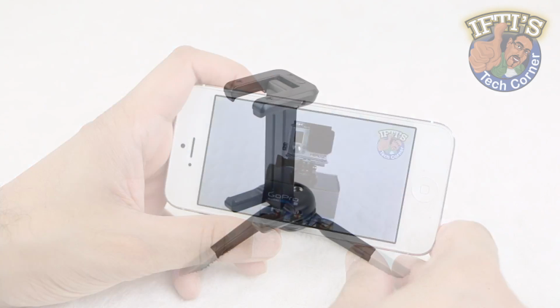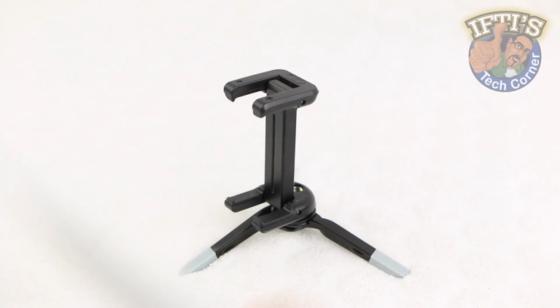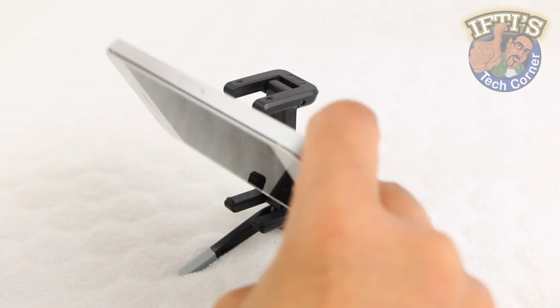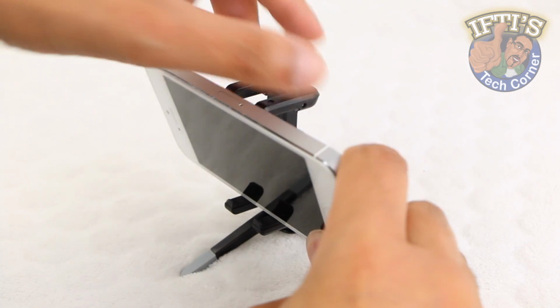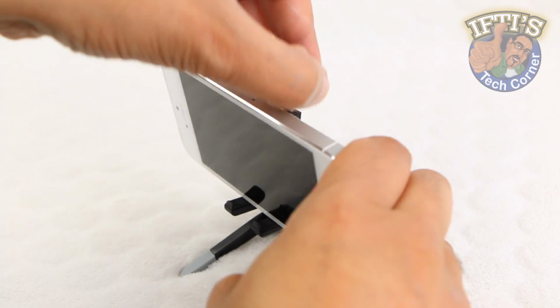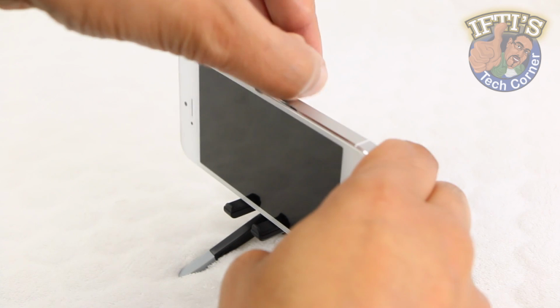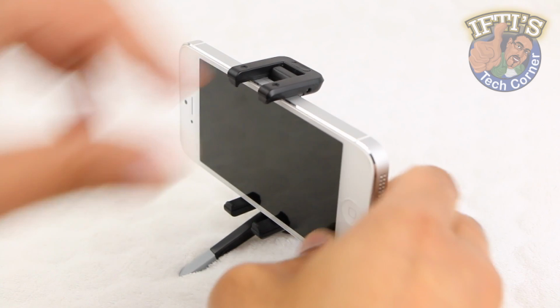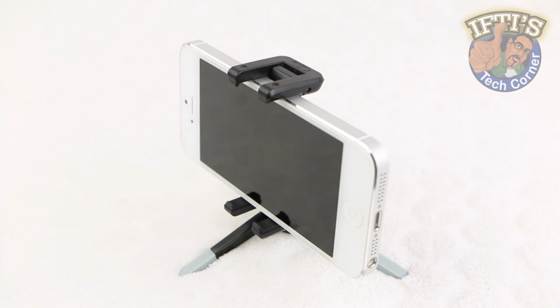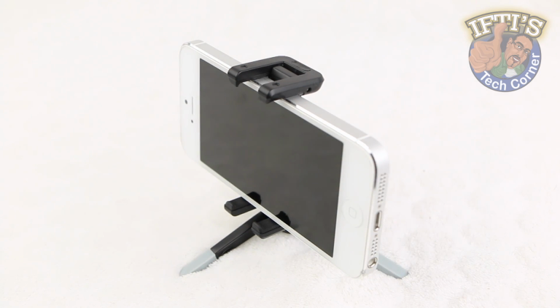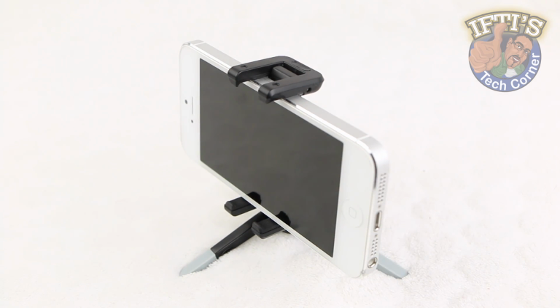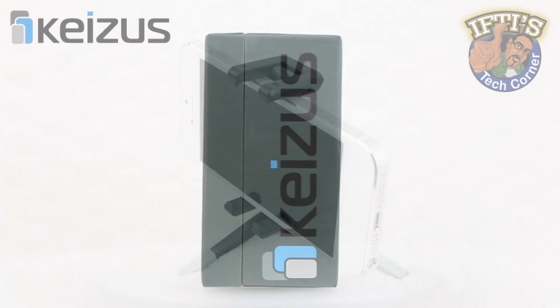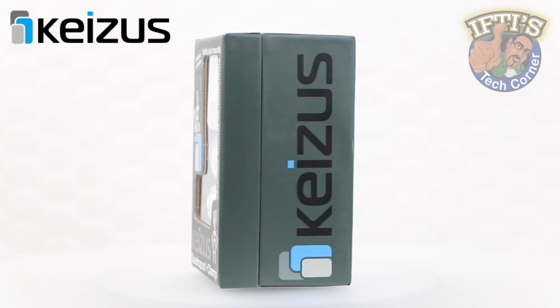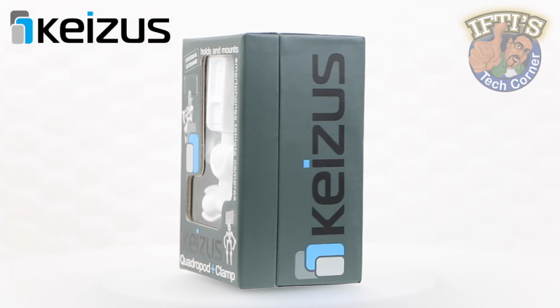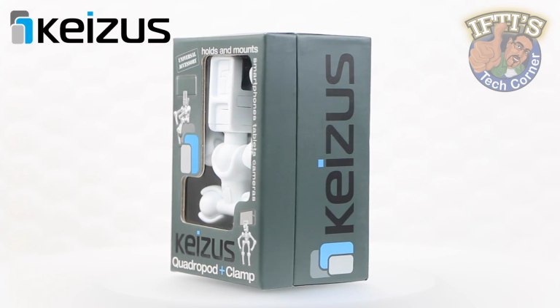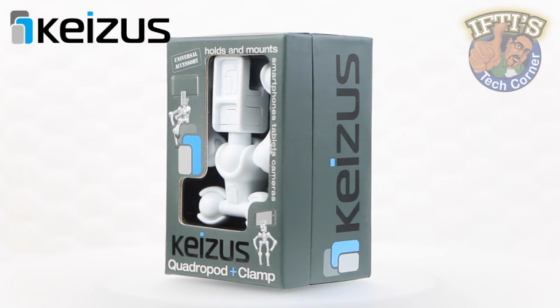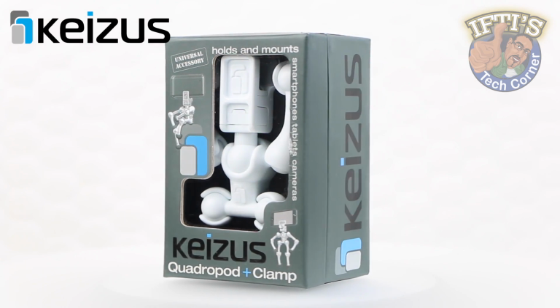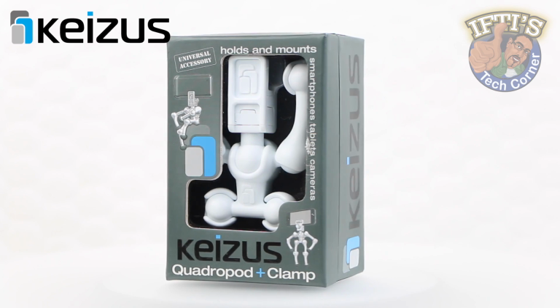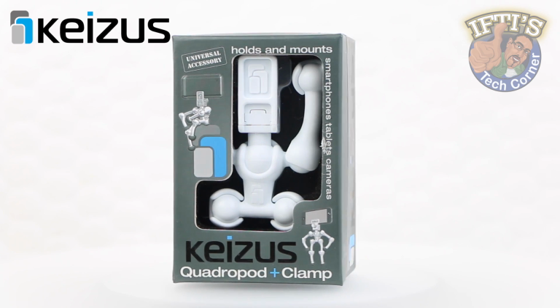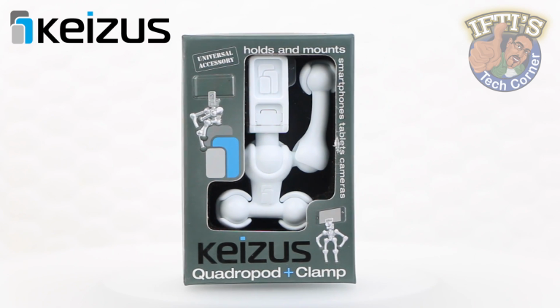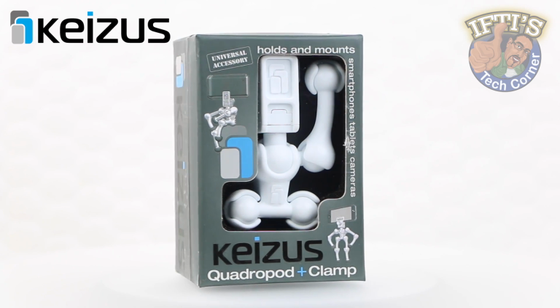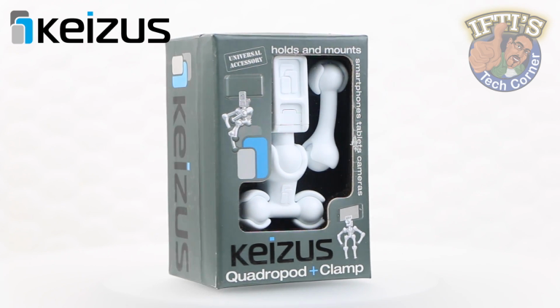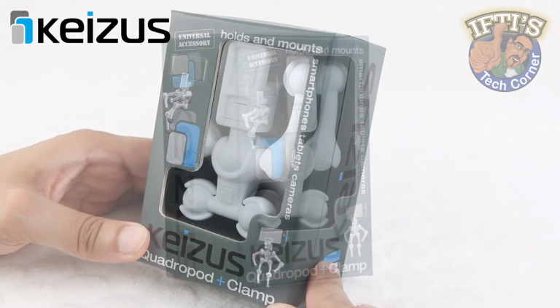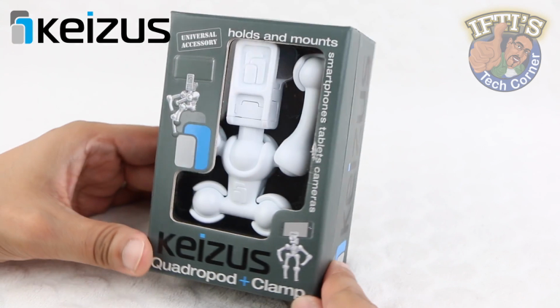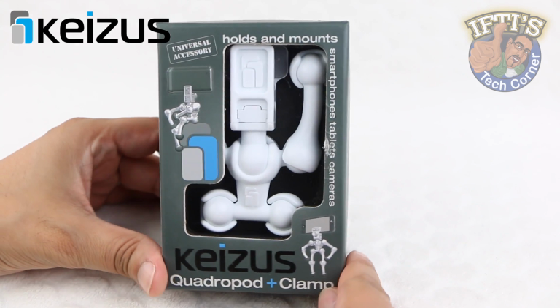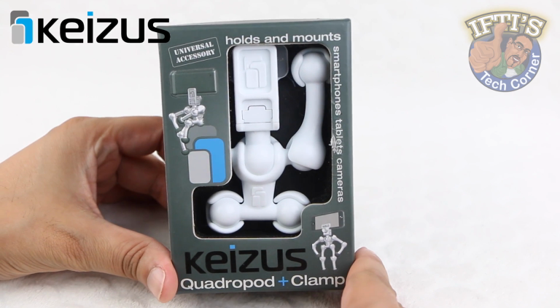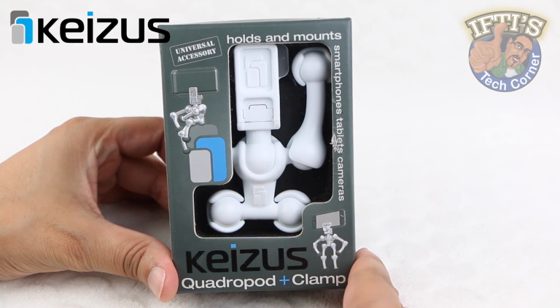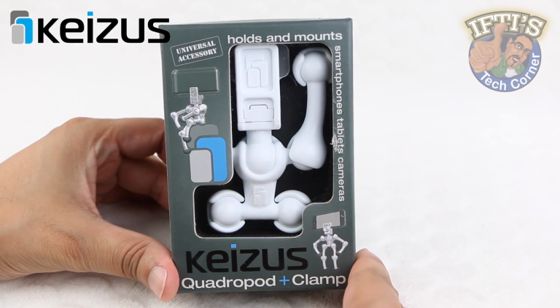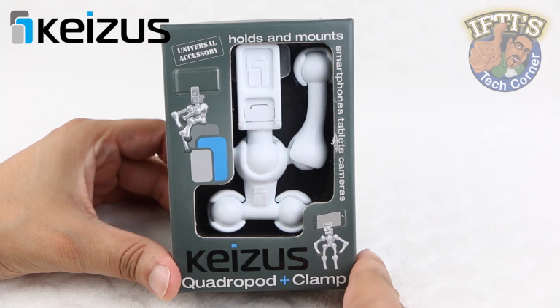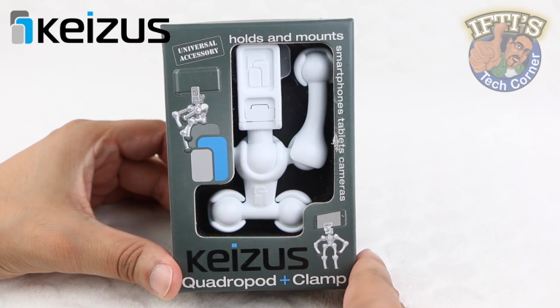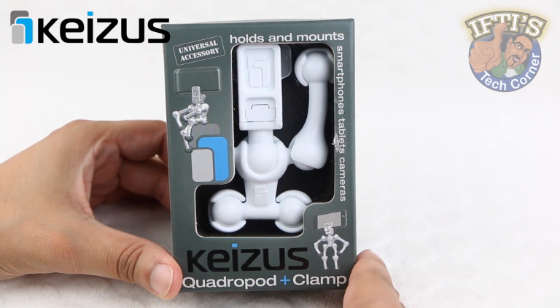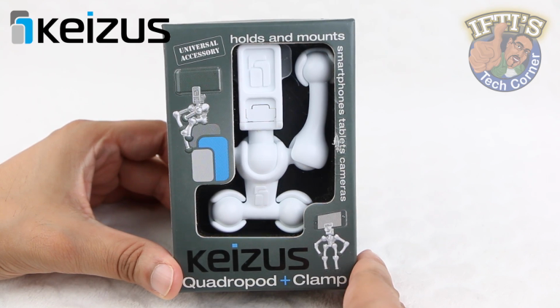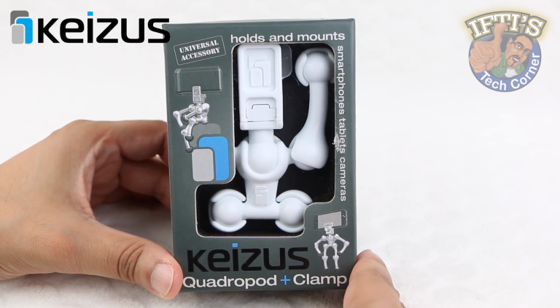We've seen the Joby GripTite Micro, which is a great compact solution, but for those who want added versatility, then this mount will be exactly what you need. Welcome to Iftys Tech Corner, where today we'll be looking at the Kaisers Quadropod and Clamp.